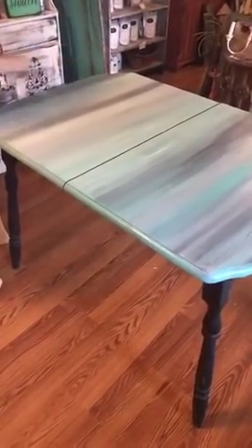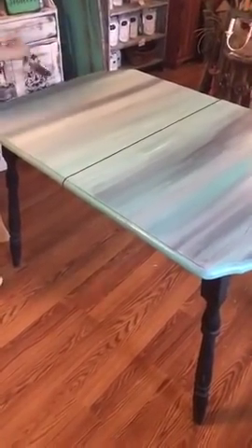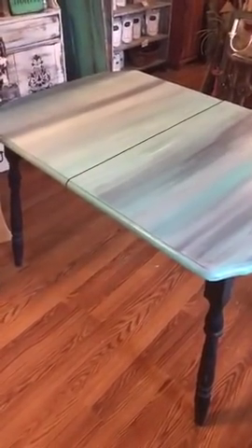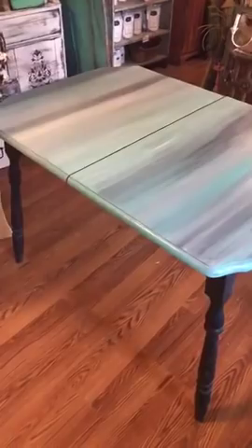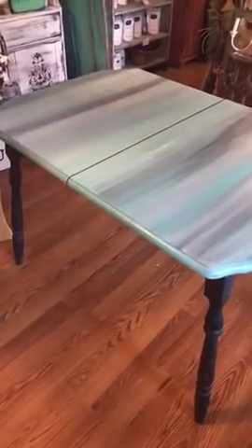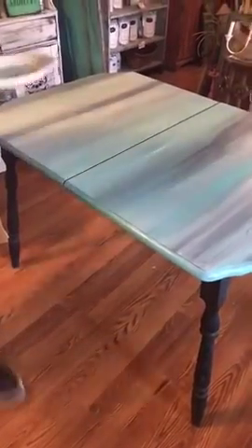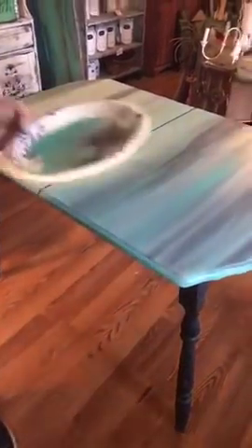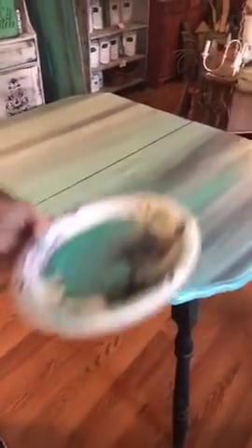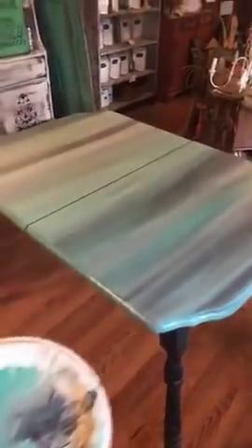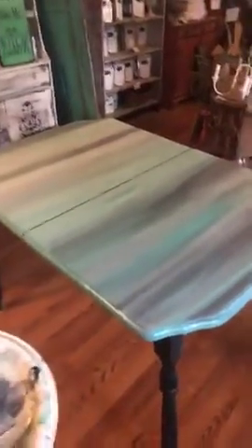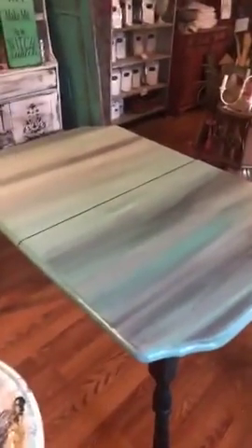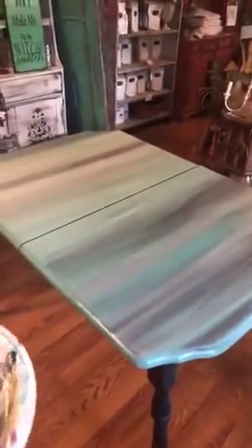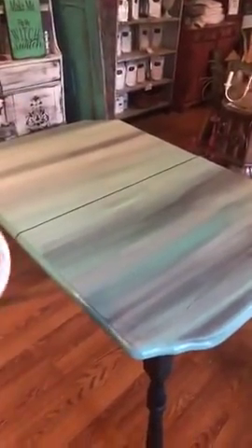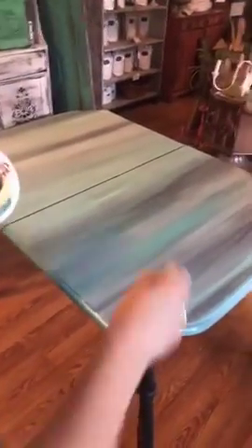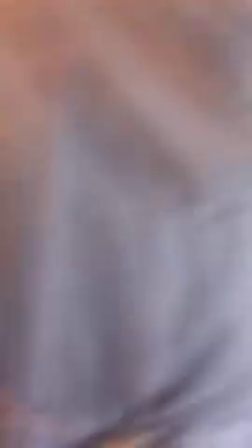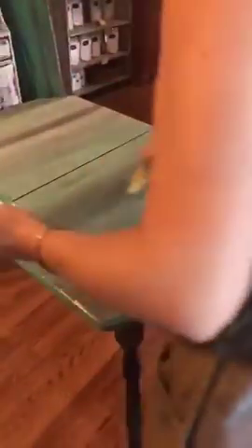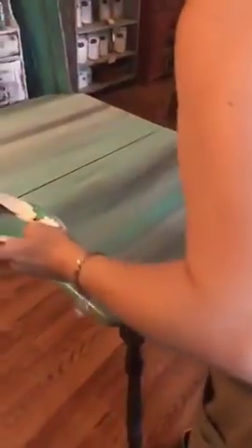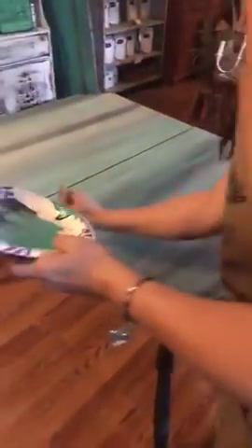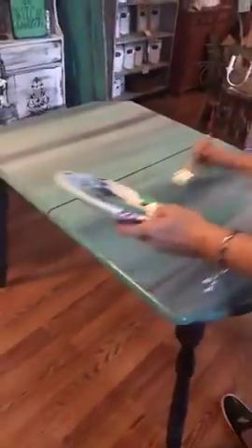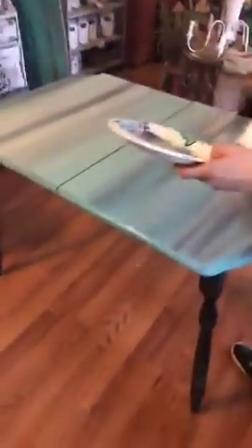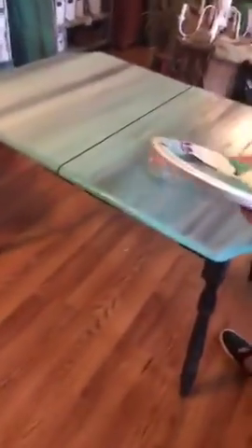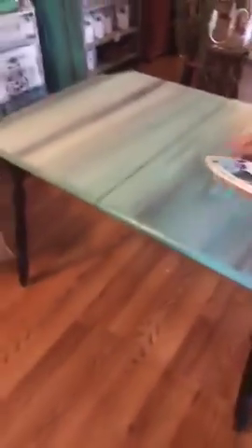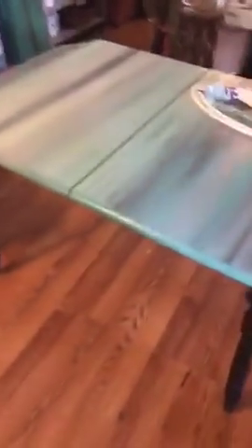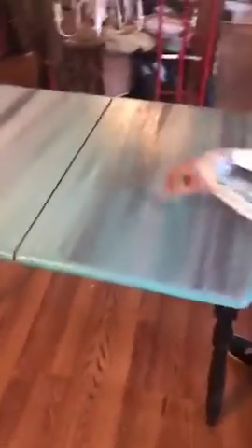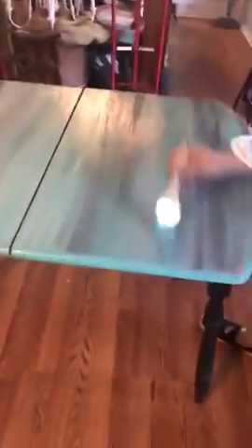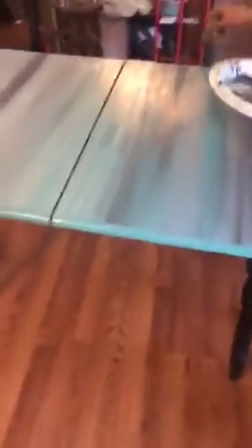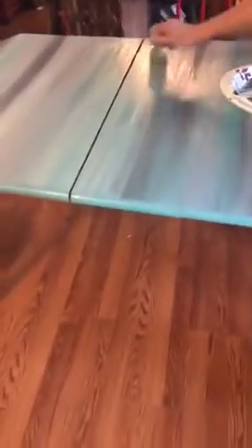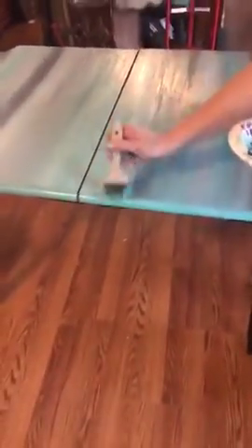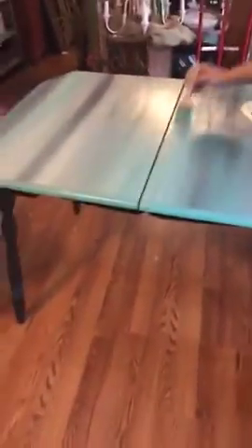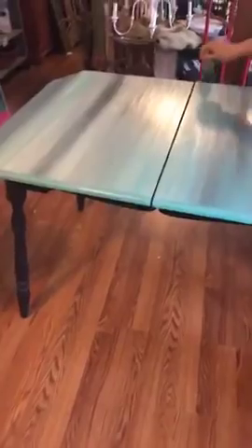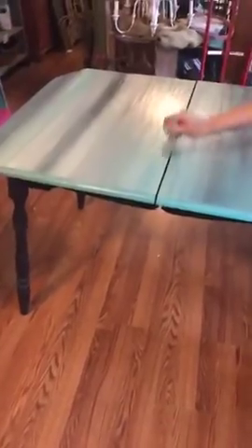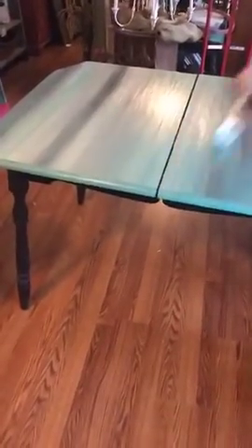What do you think so far? It's a little bold and maybe not everybody would want it for their tabletop, but this is my store and I love some color.